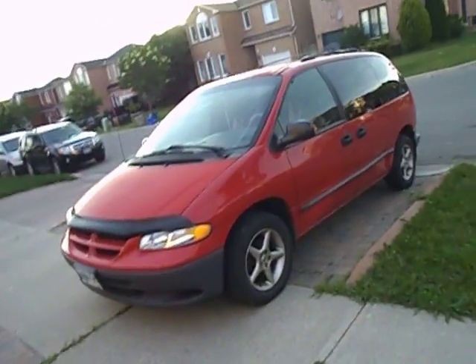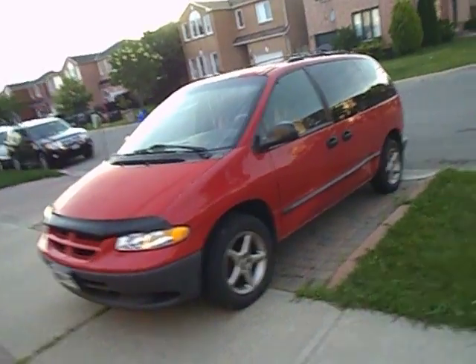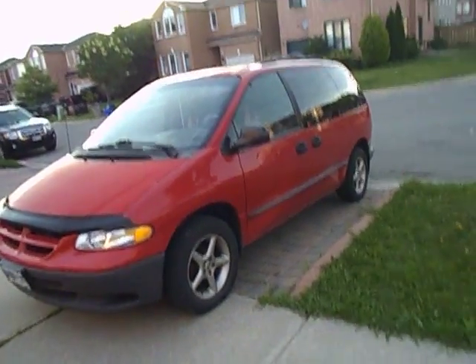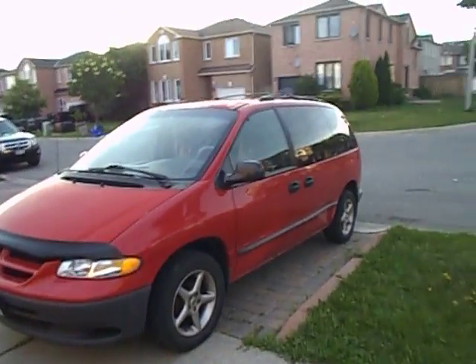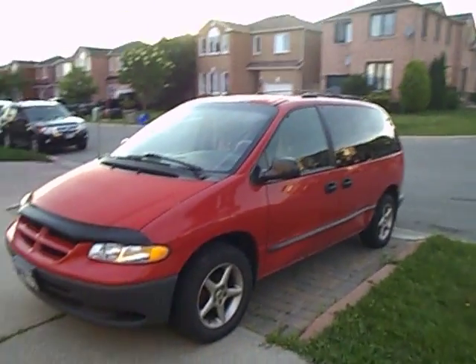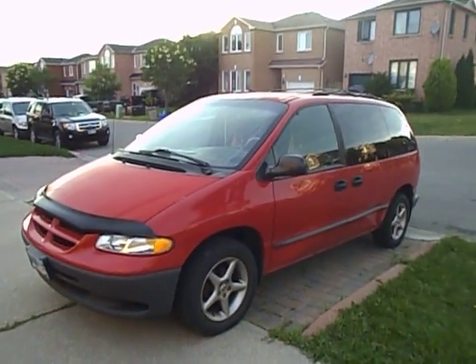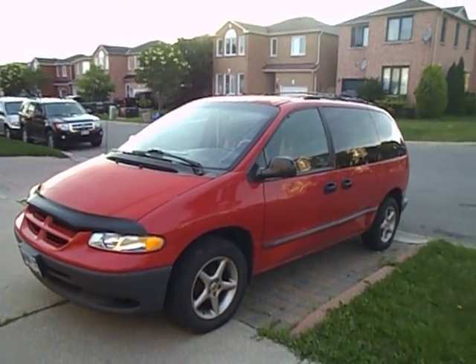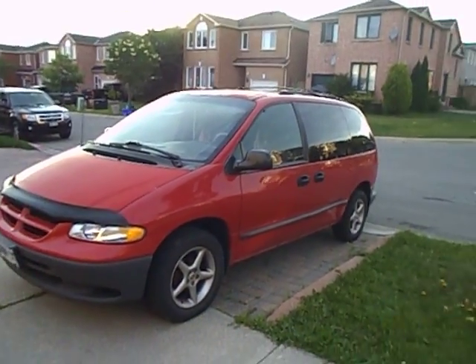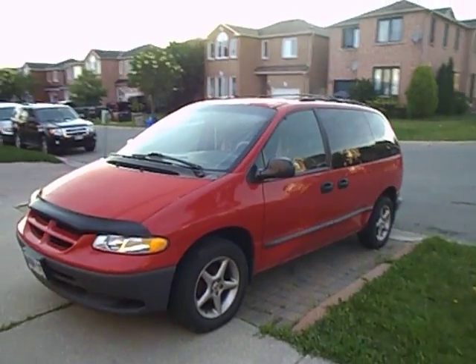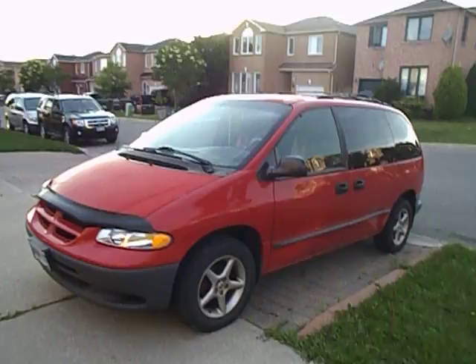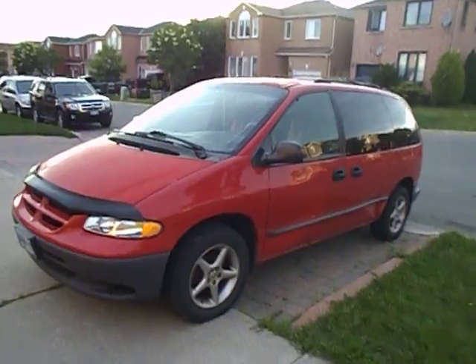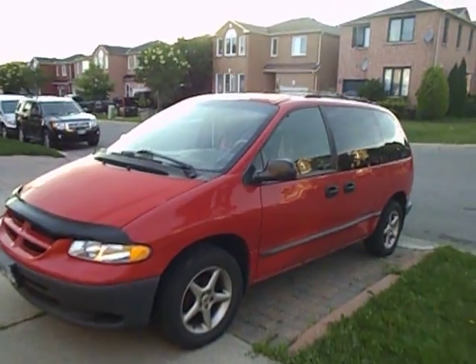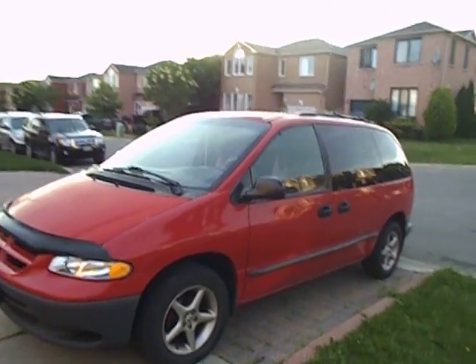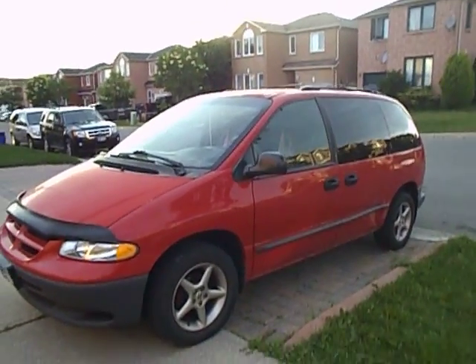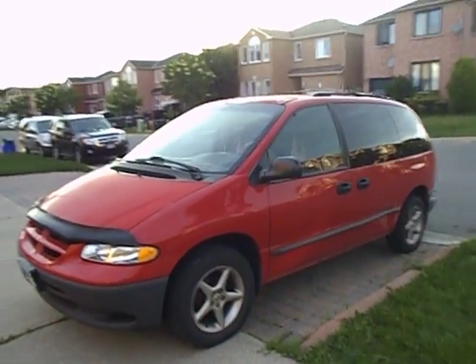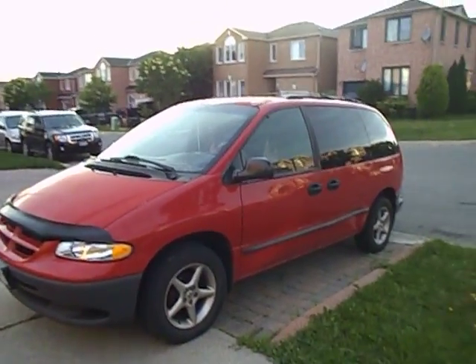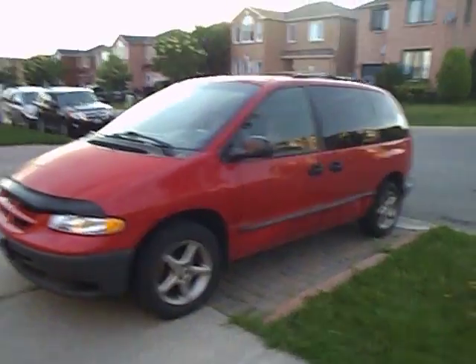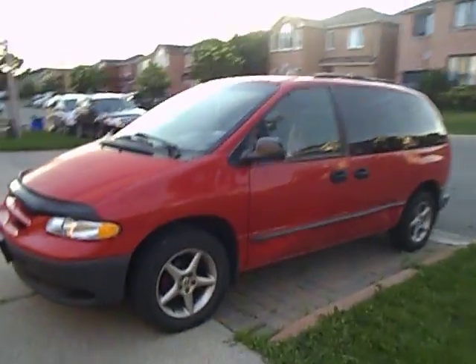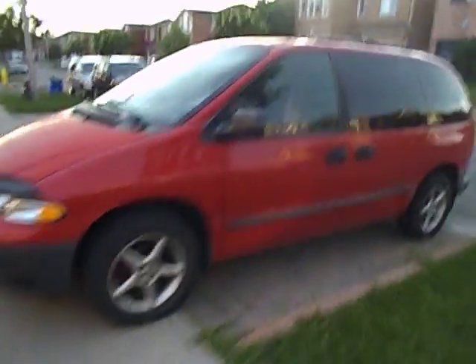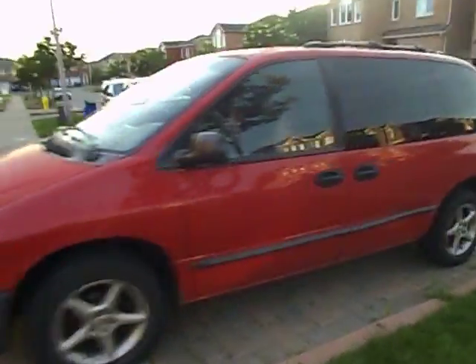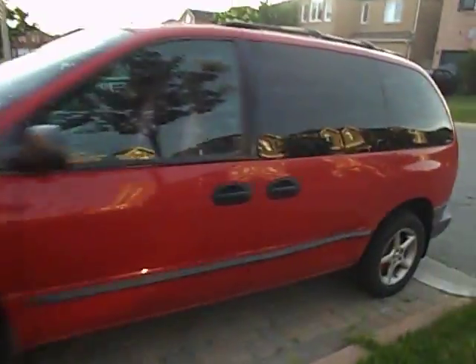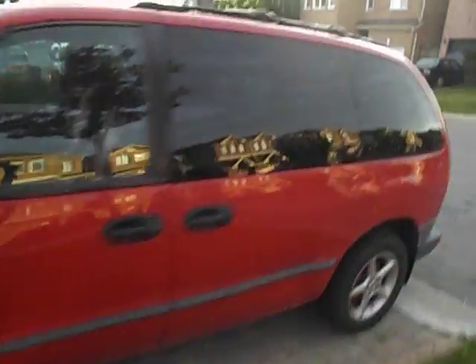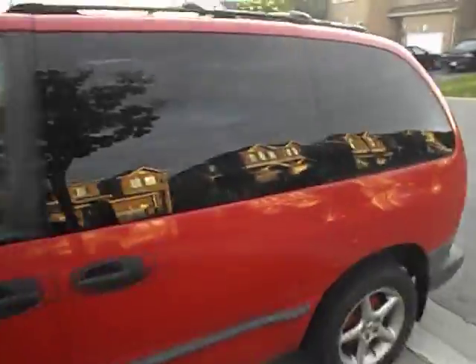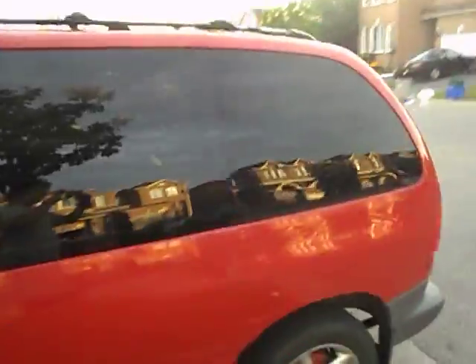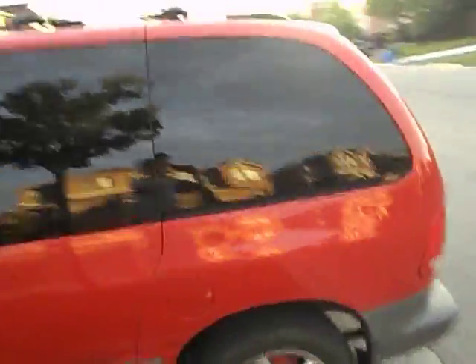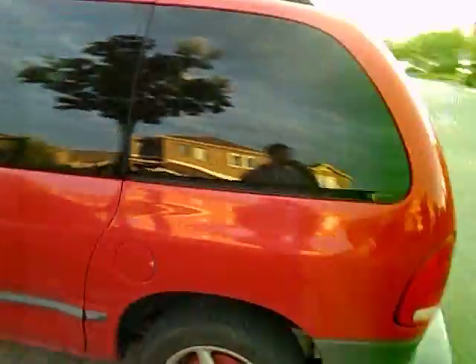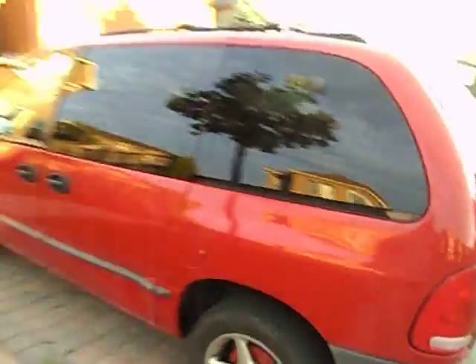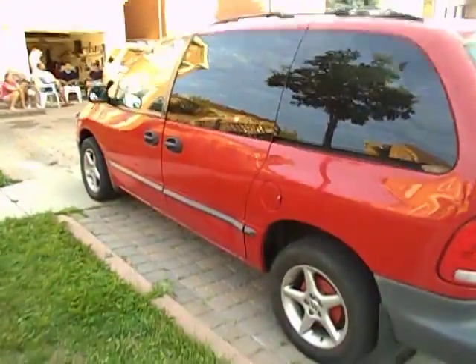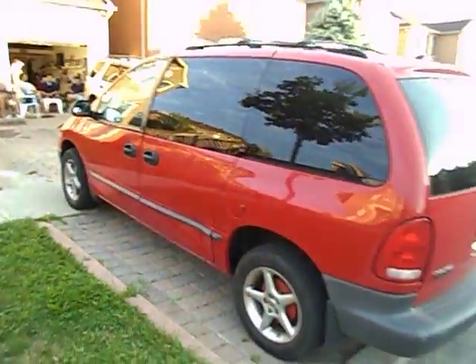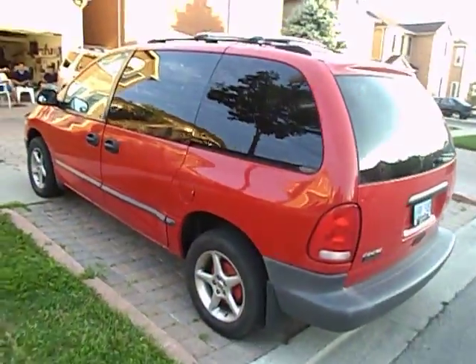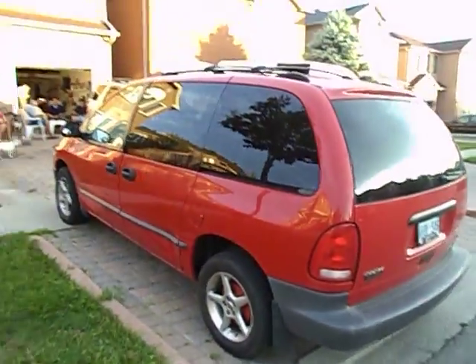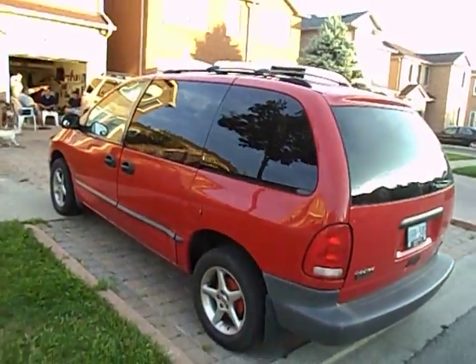Hey y'all, it's Ford Mustang 98 guy here, and today let's take an in-depth look at this 2000 Dodge Caravan. This is going to be a full in-depth tour of the Caravan.